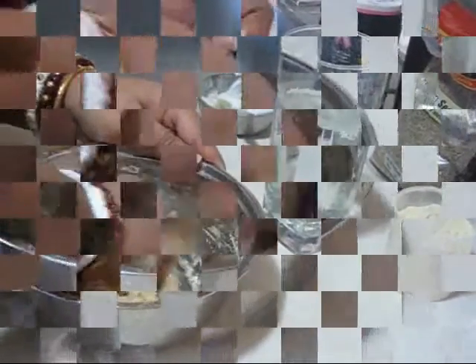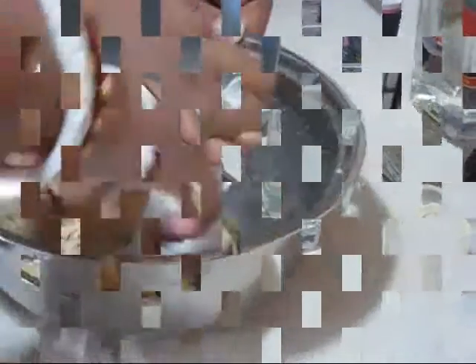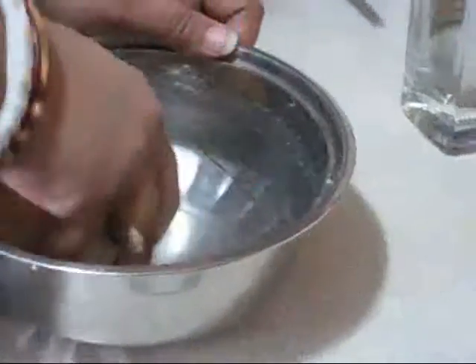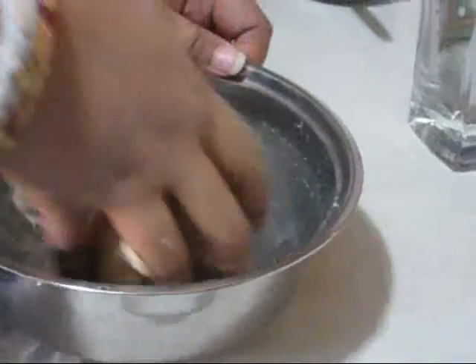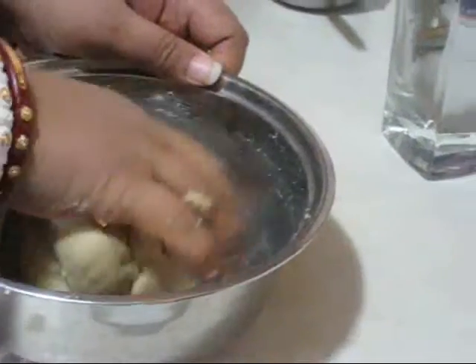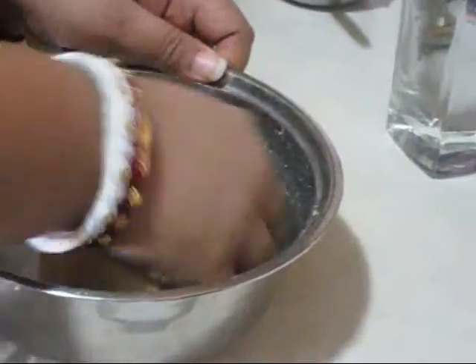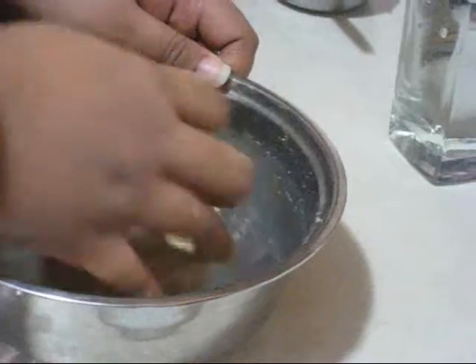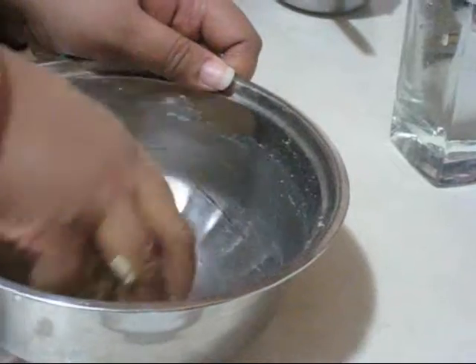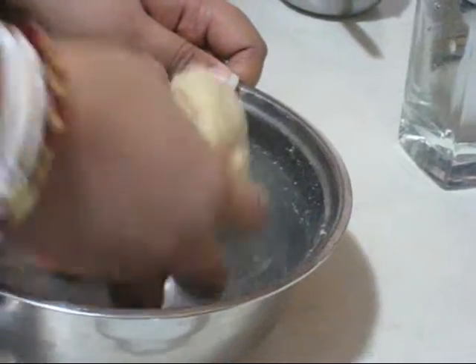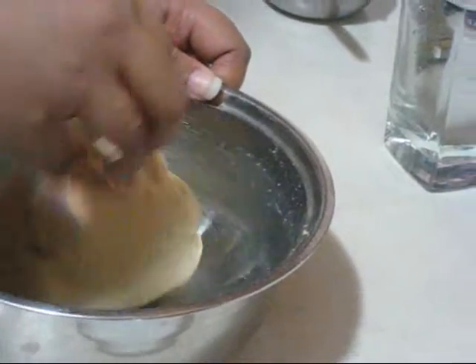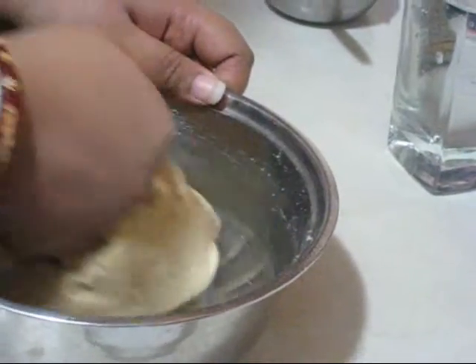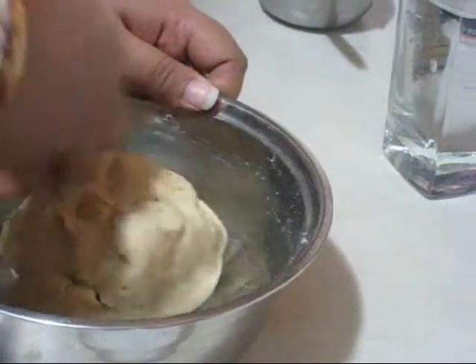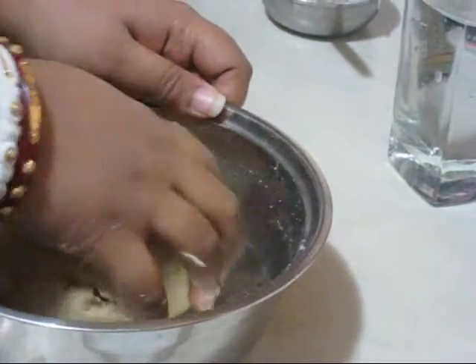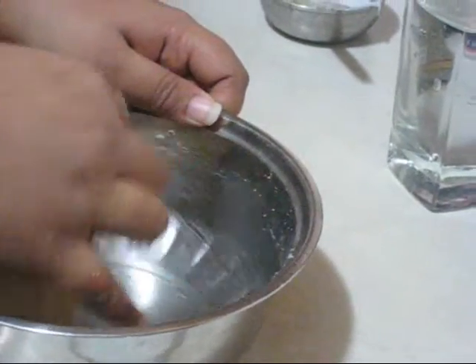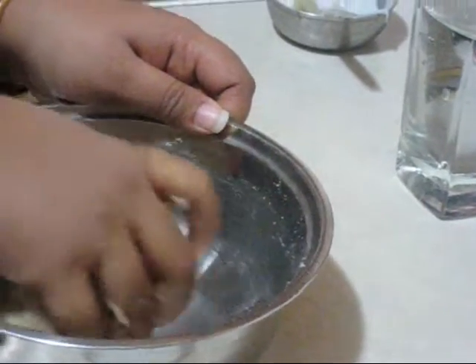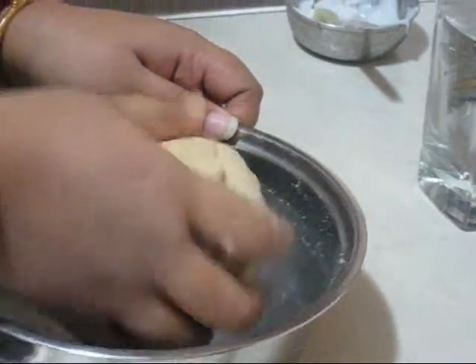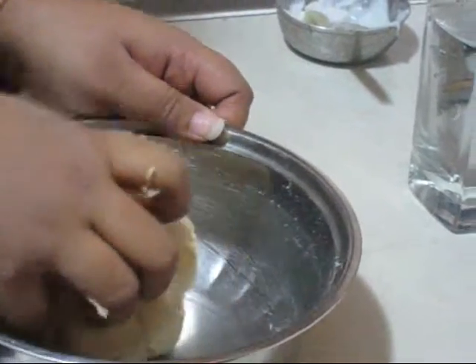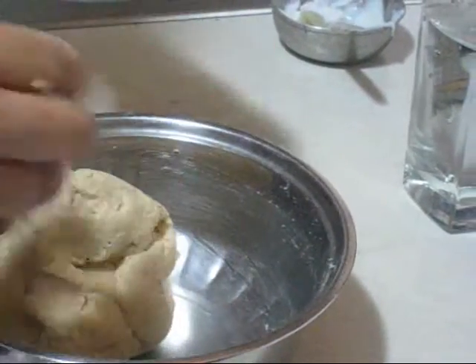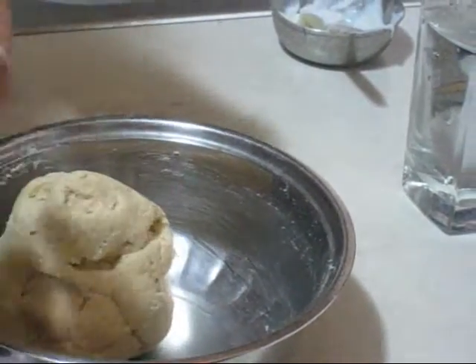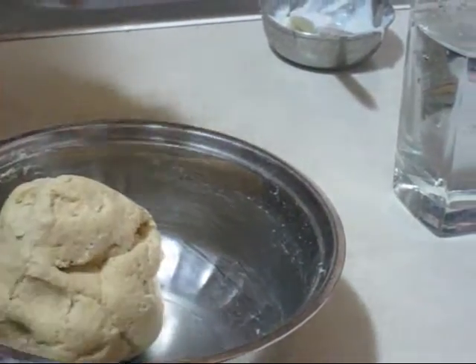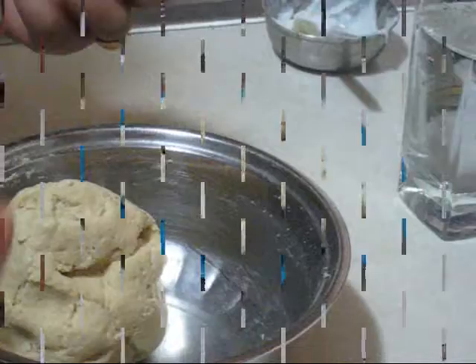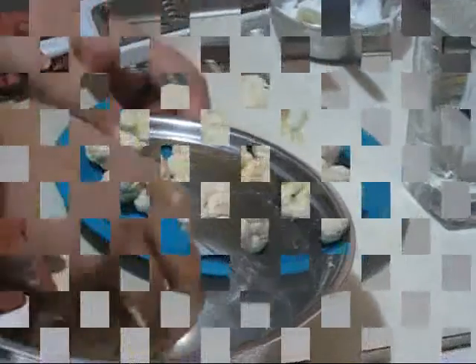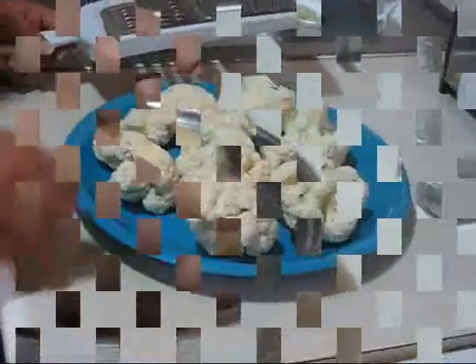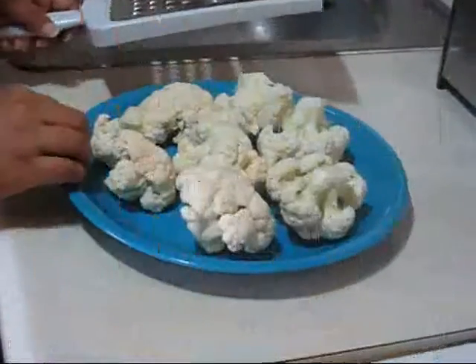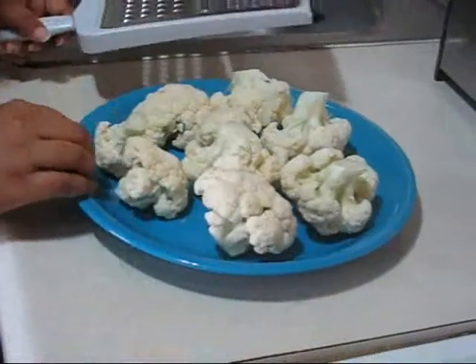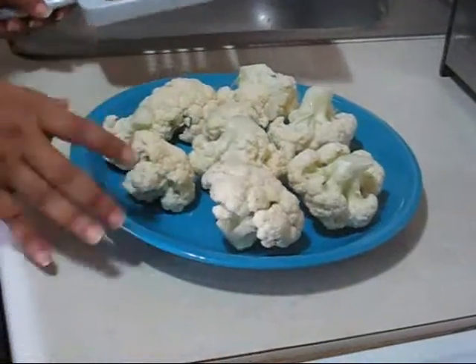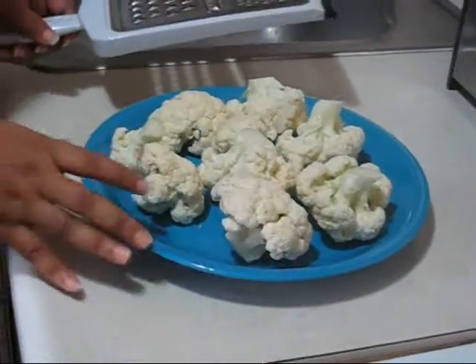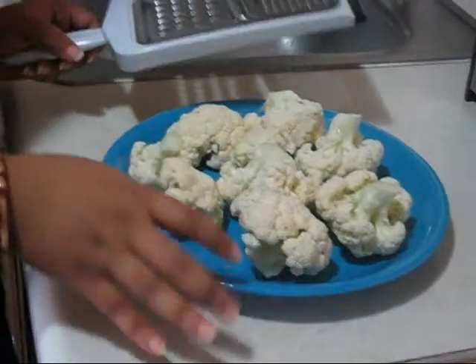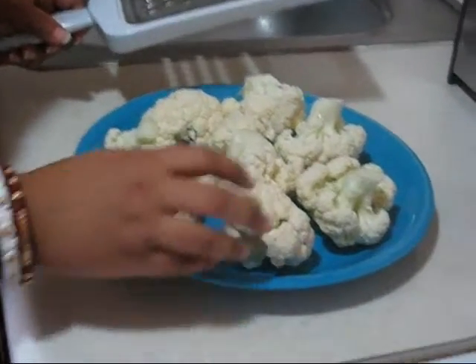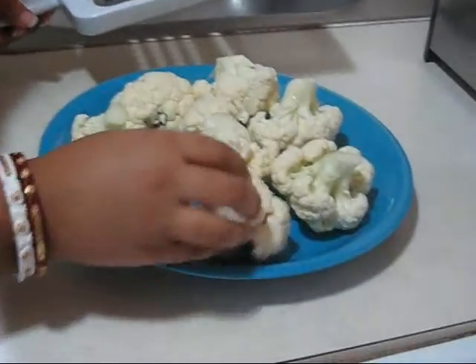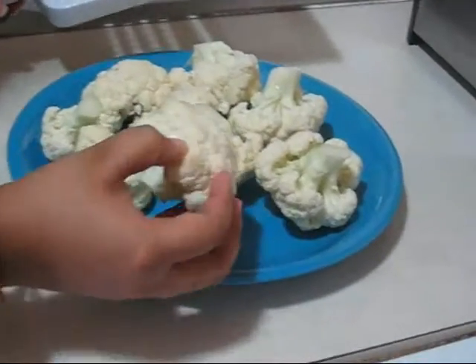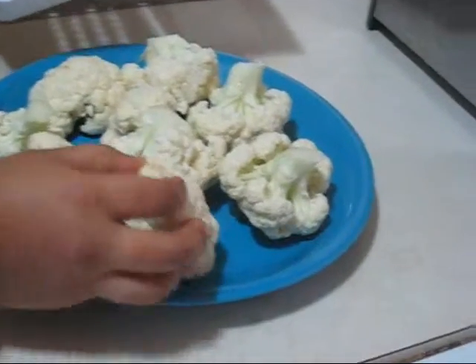My dough is ready. Now I am going to leave it for at least half an hour — your paratha will be very soft this way. Now for making the filling or stuffing, I am going to grate the cauliflower like this.